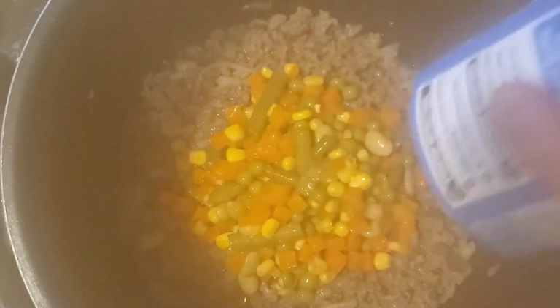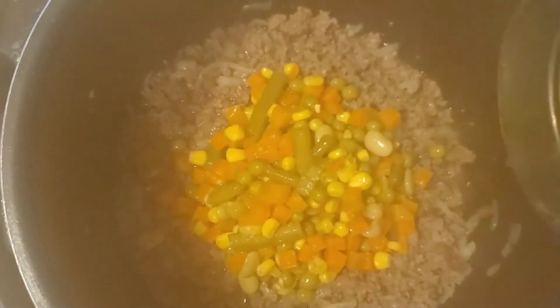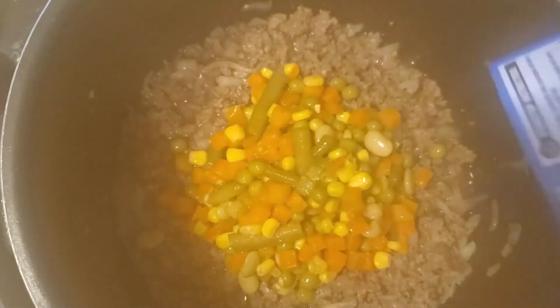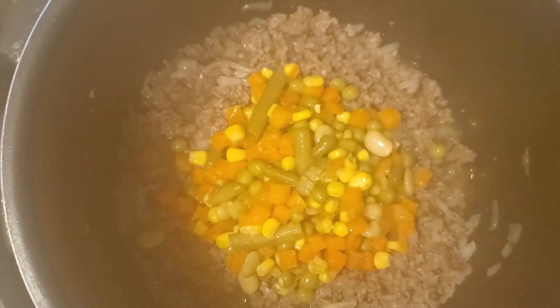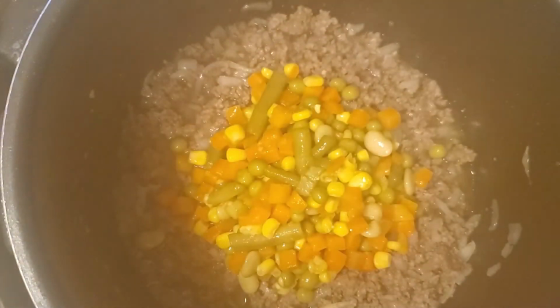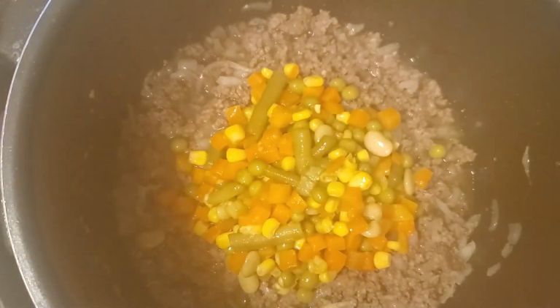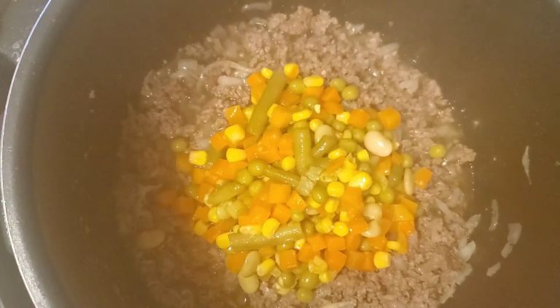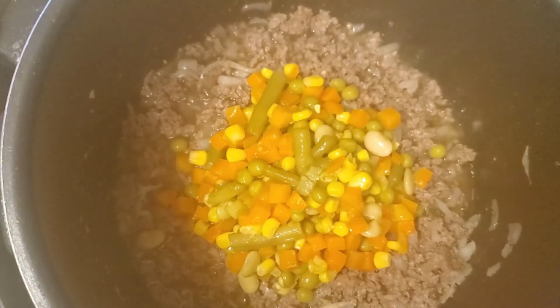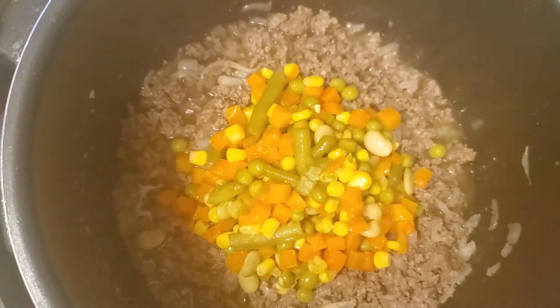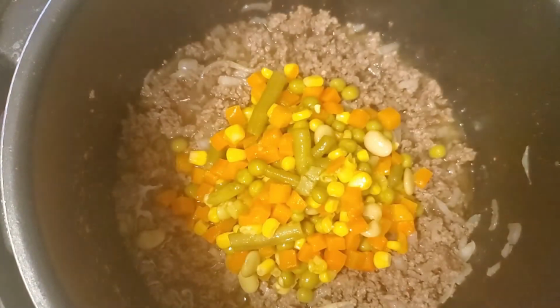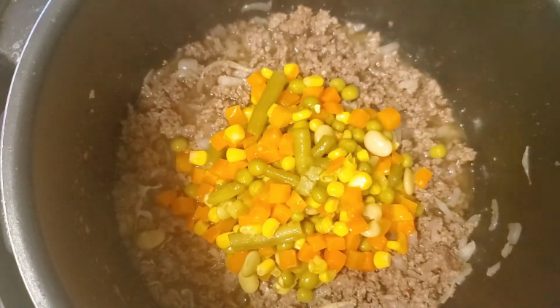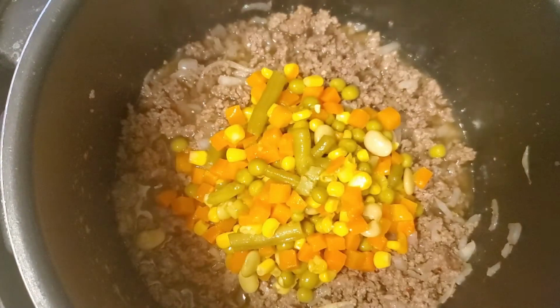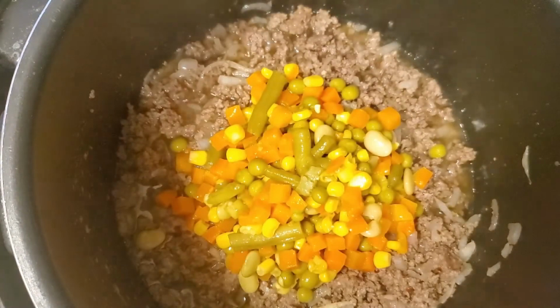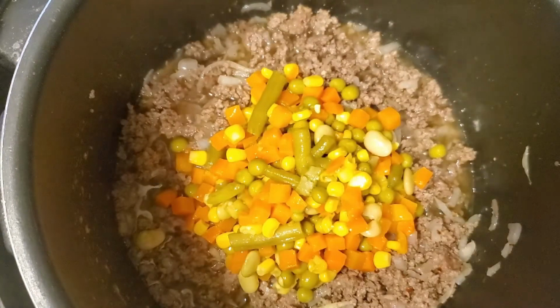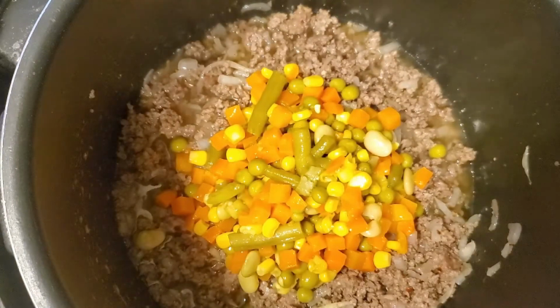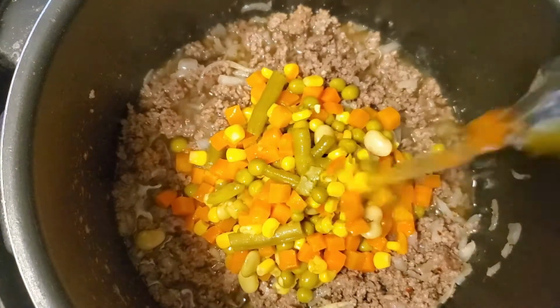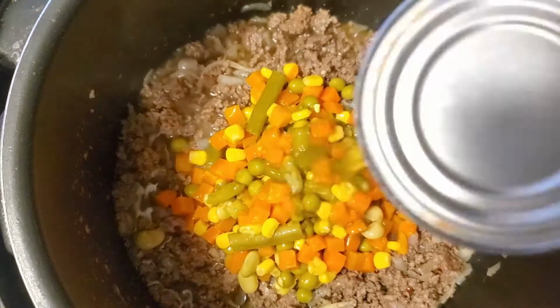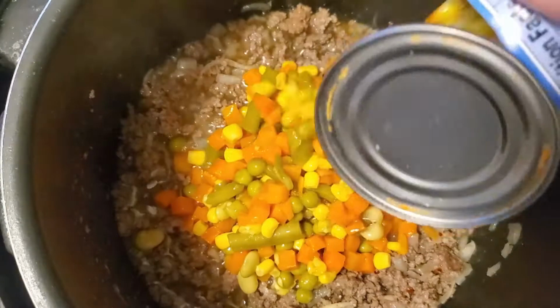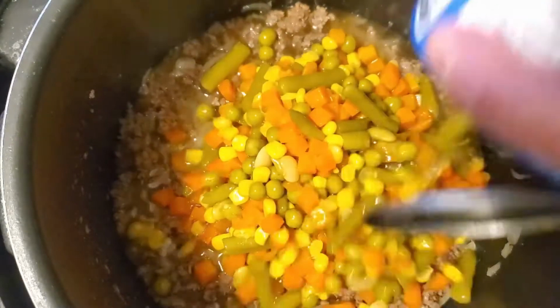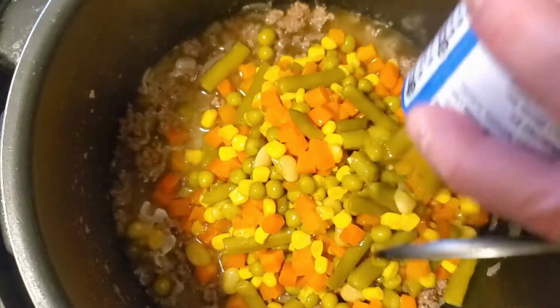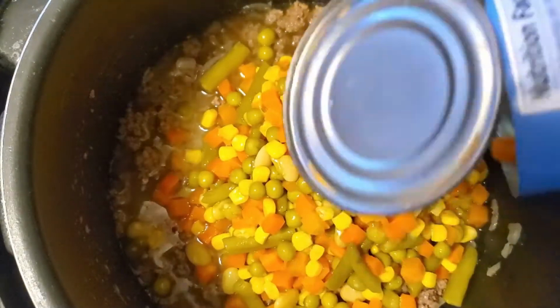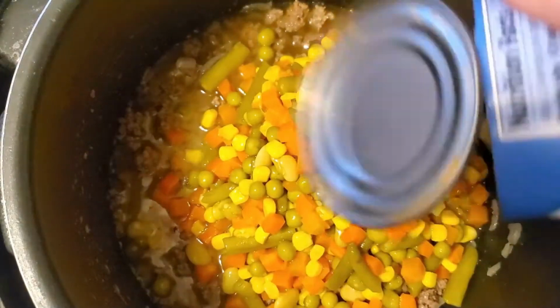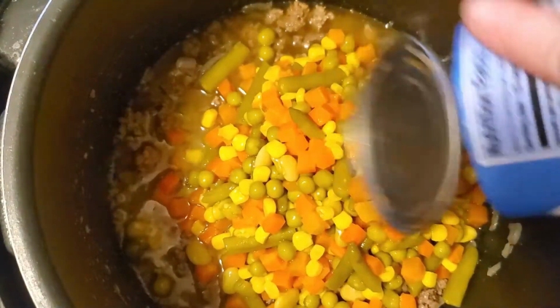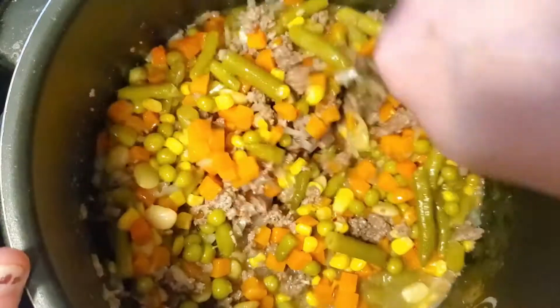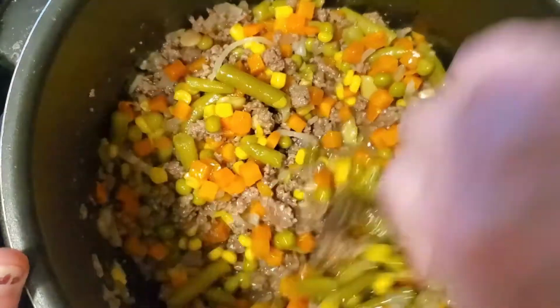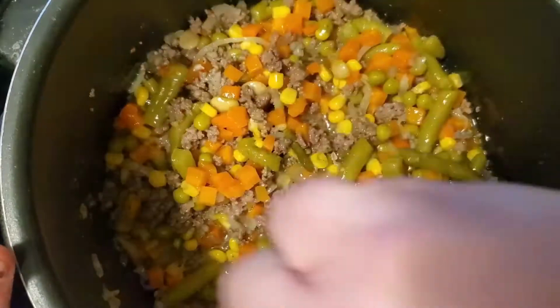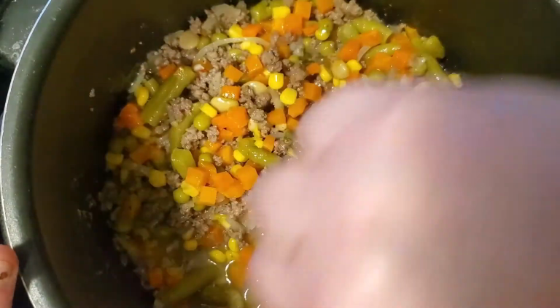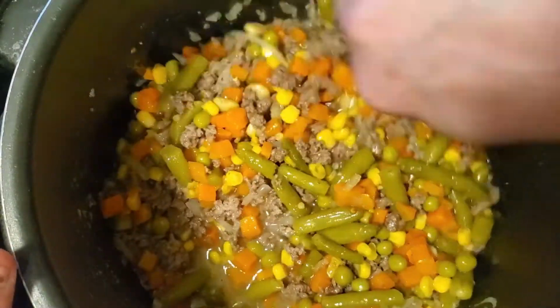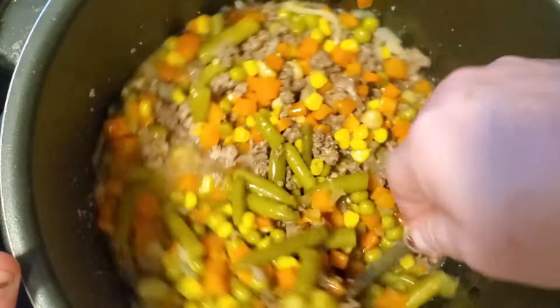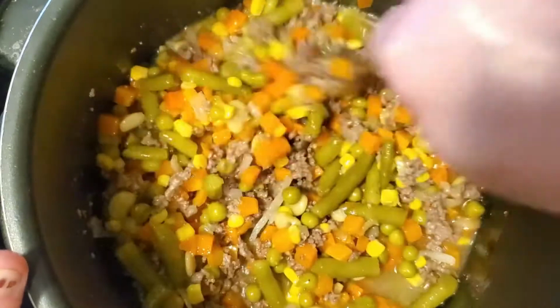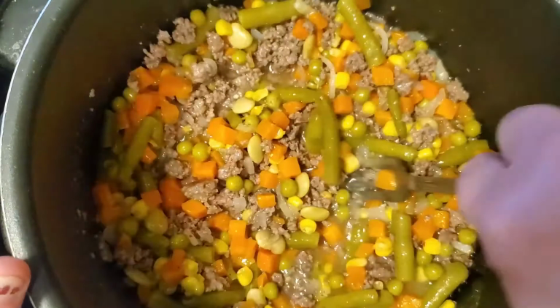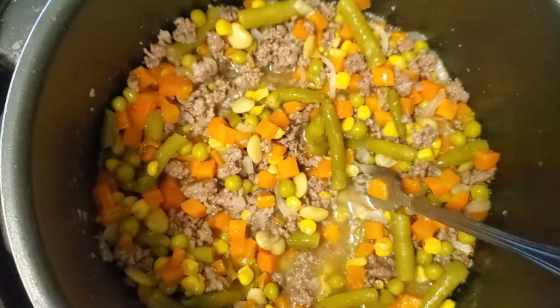Now I'm gonna add in some mixed vegetables — a can of it — and you add the whole thing. Do not drain the juice, because the juice is what gives it flavor. We're gonna do two of those and give it a good mix.